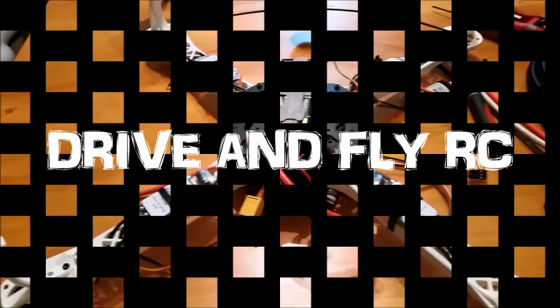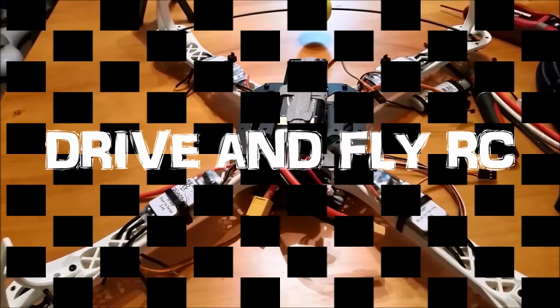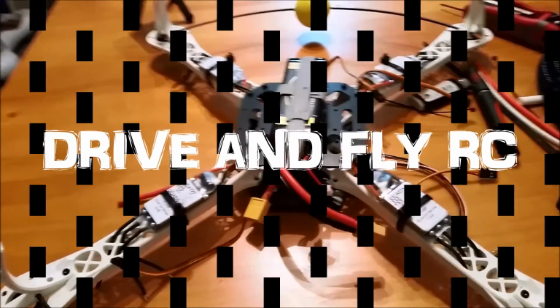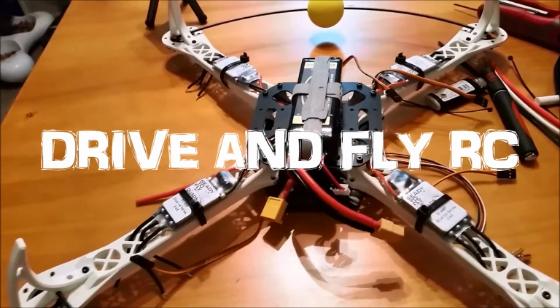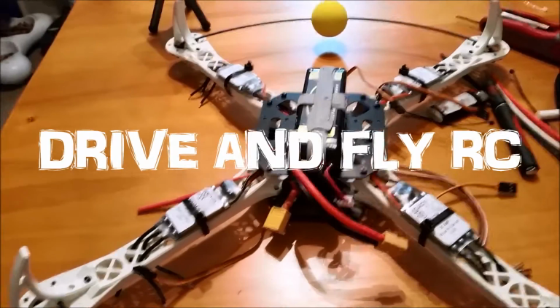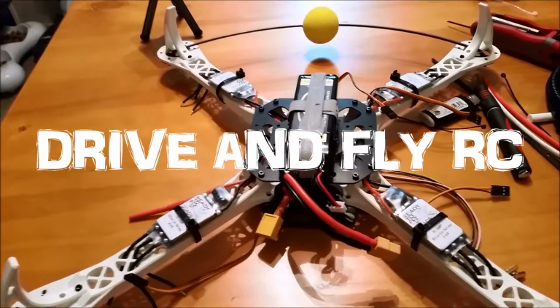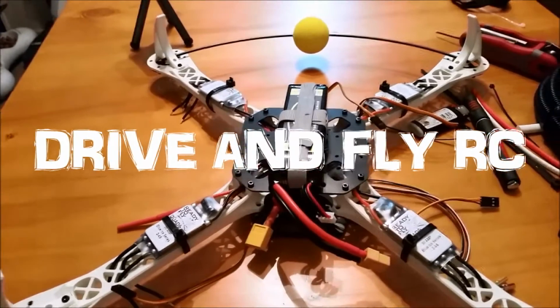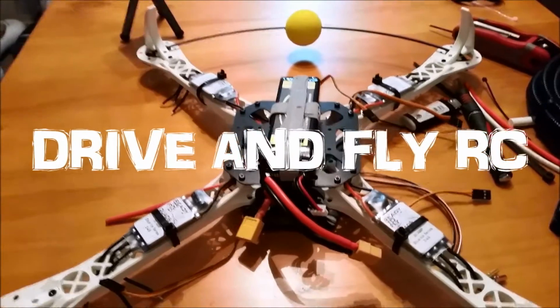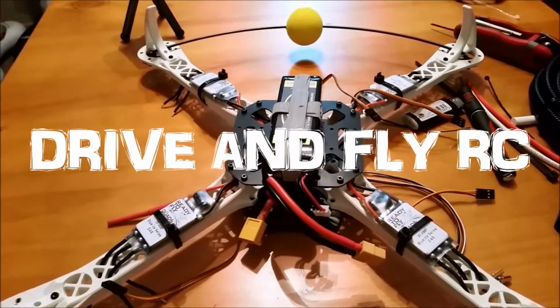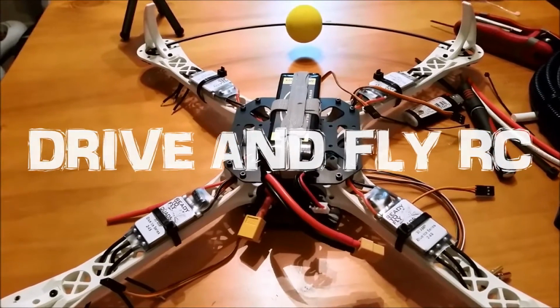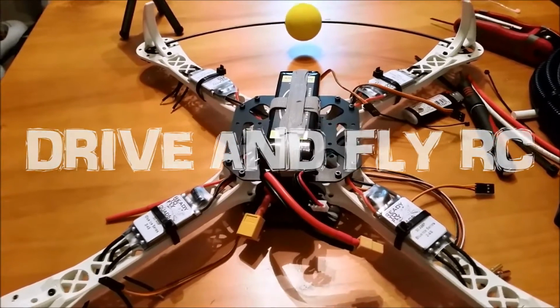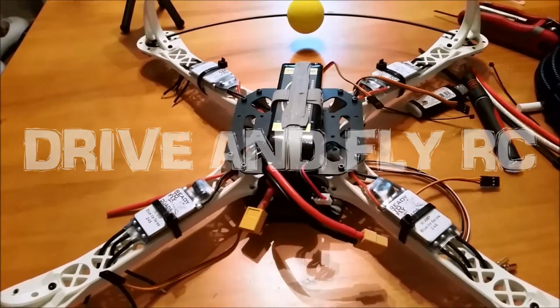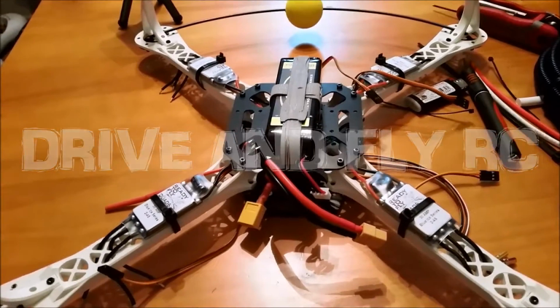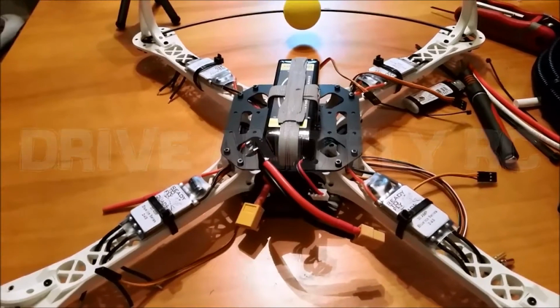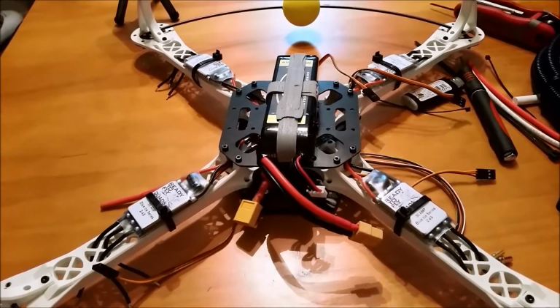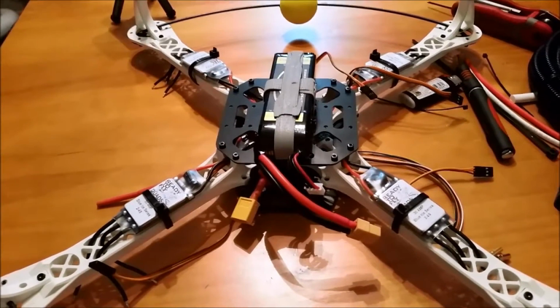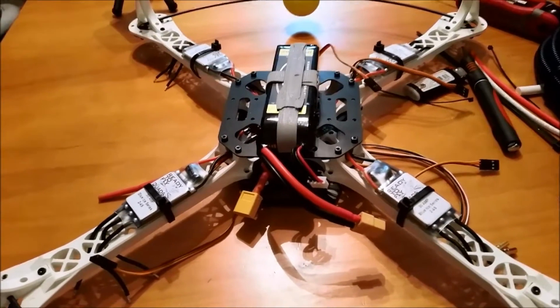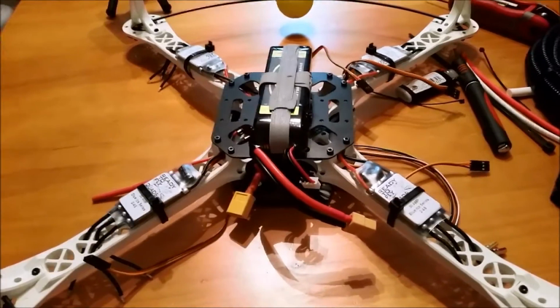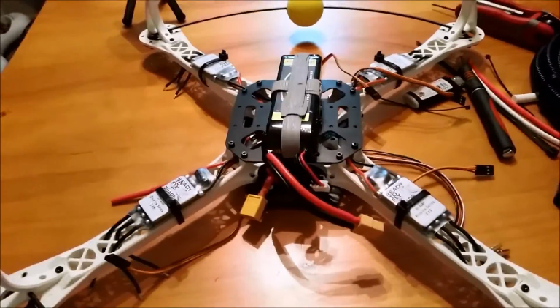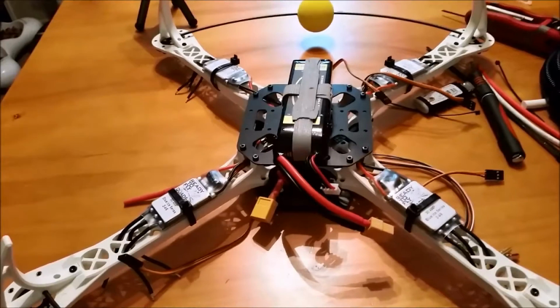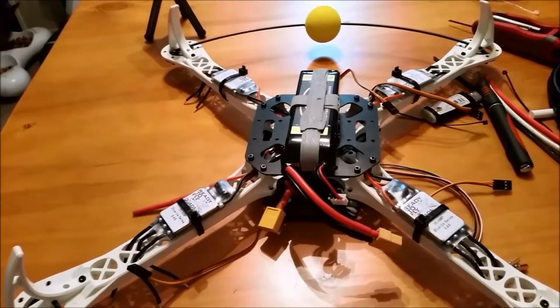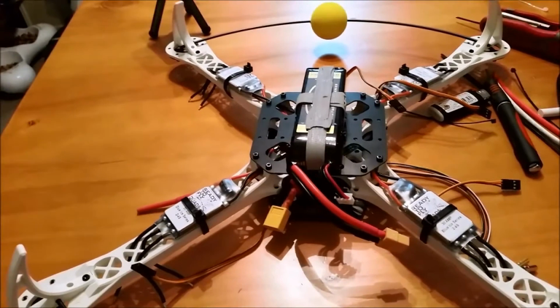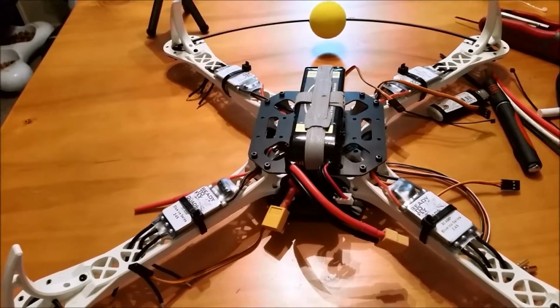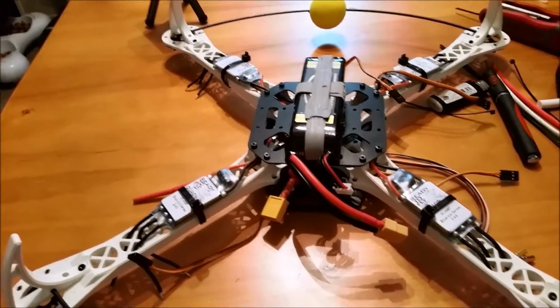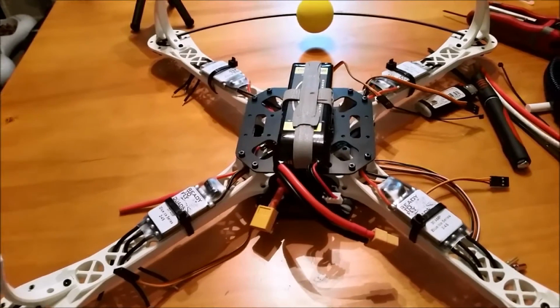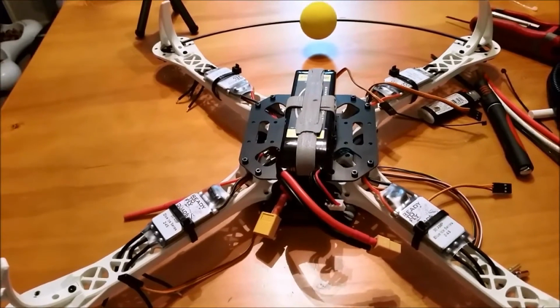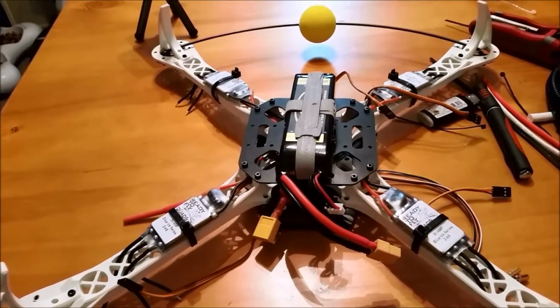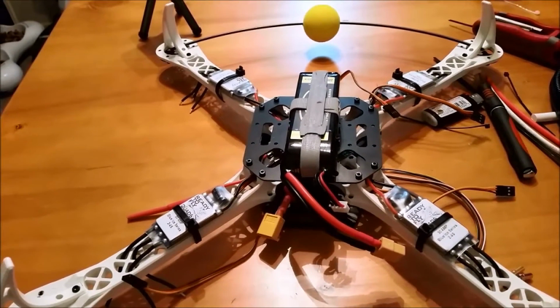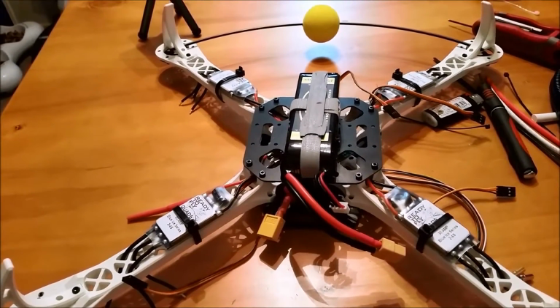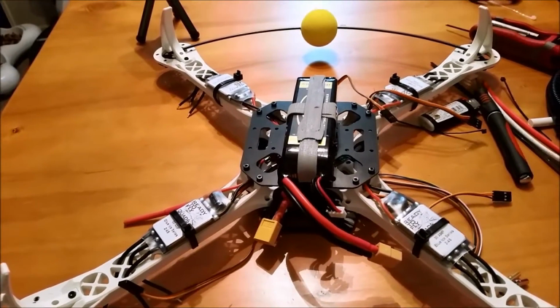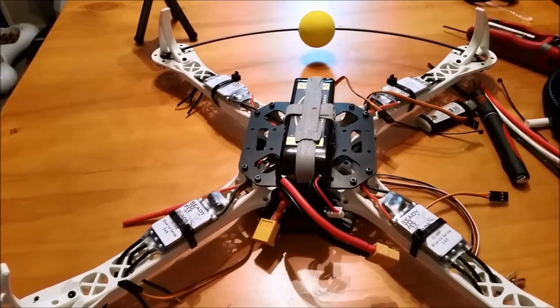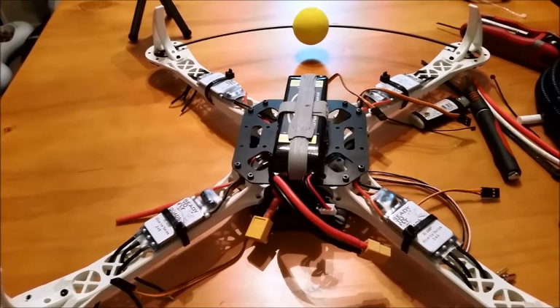Hello! This is Simon again with Drive-N-Fly RC. Thank you for tuning in for another episode on my SK450 quadcopter. Let's just jump right in.